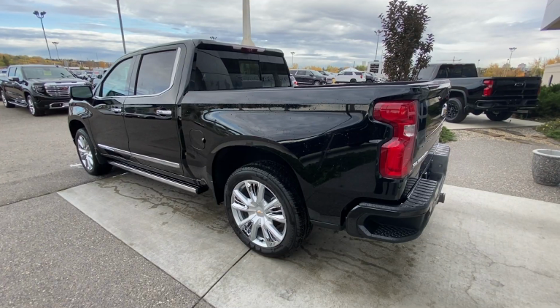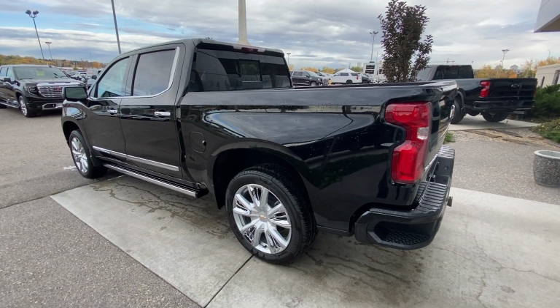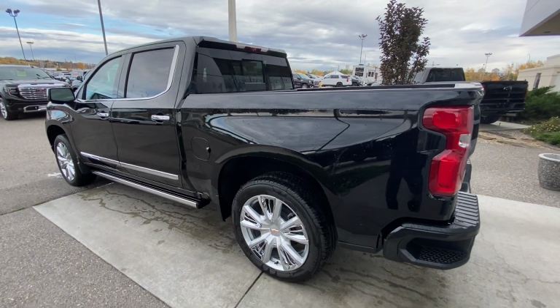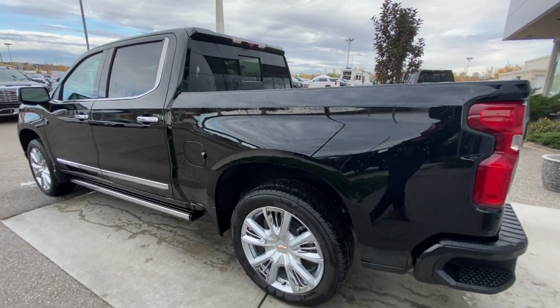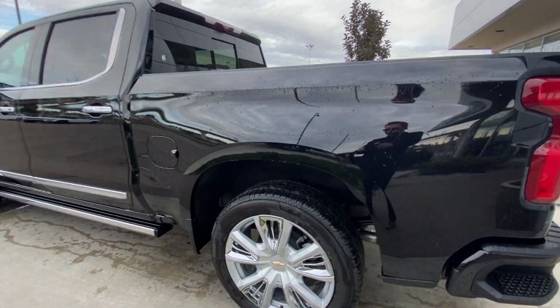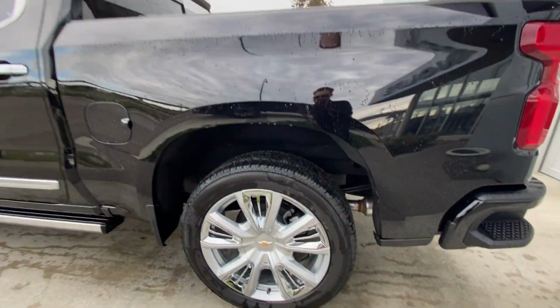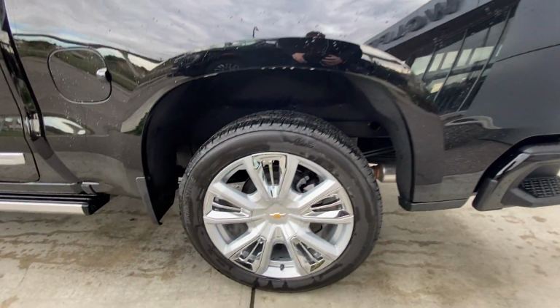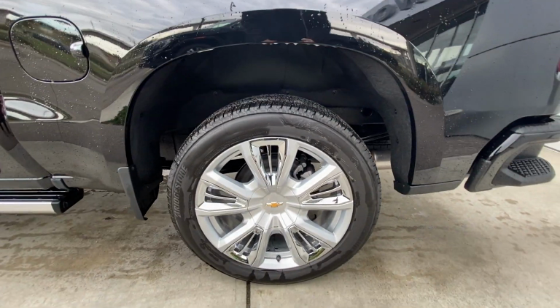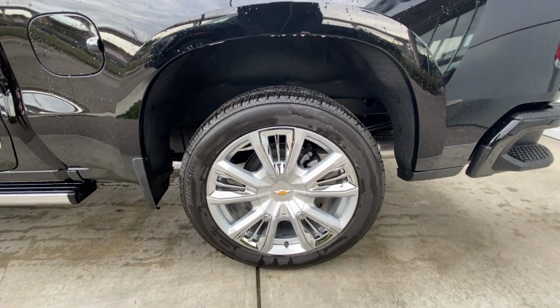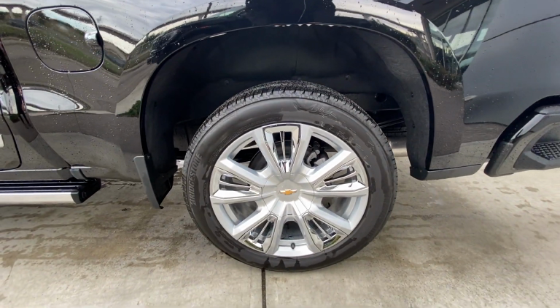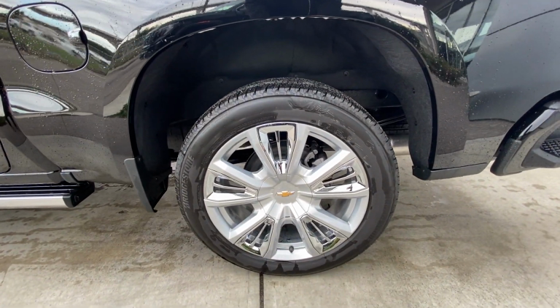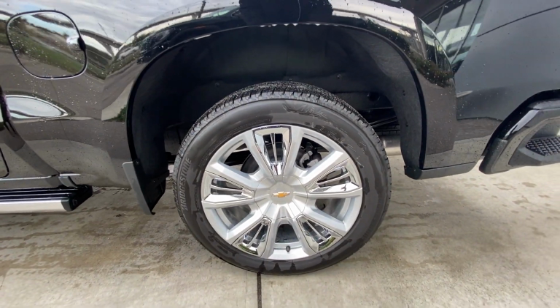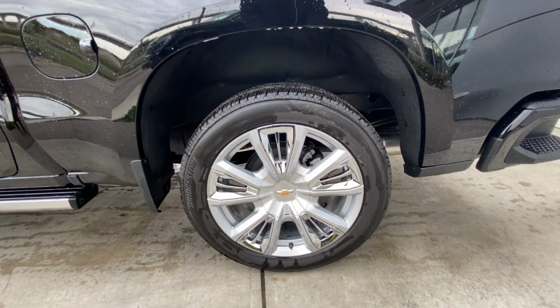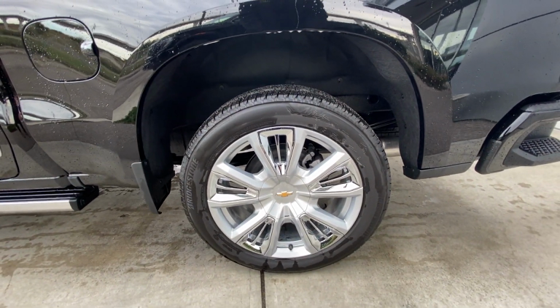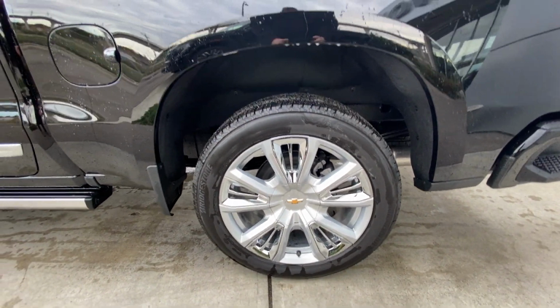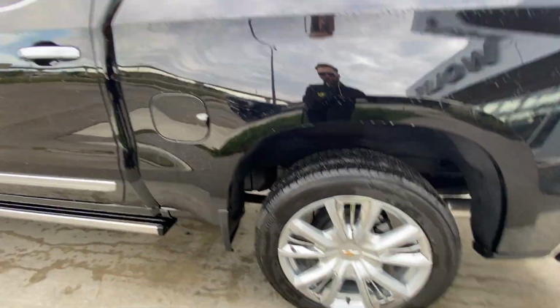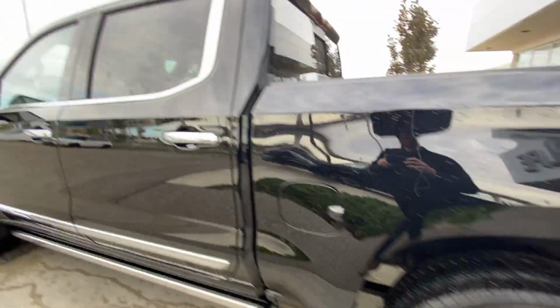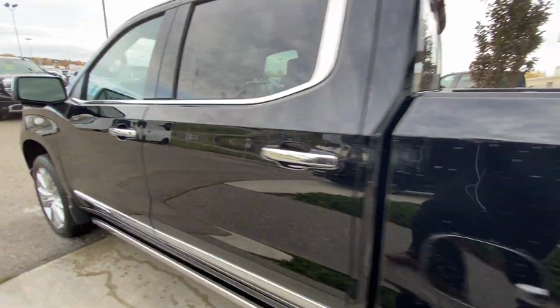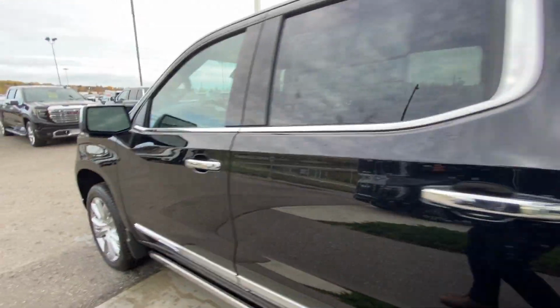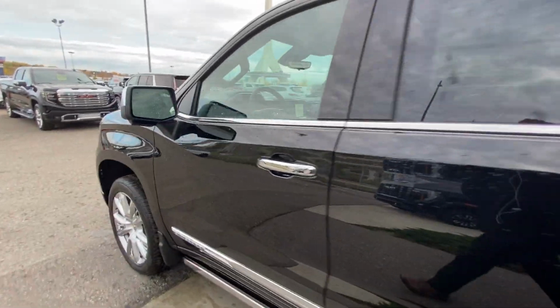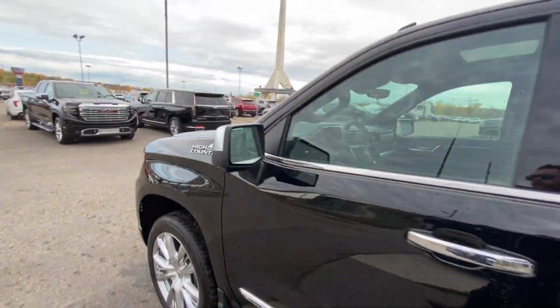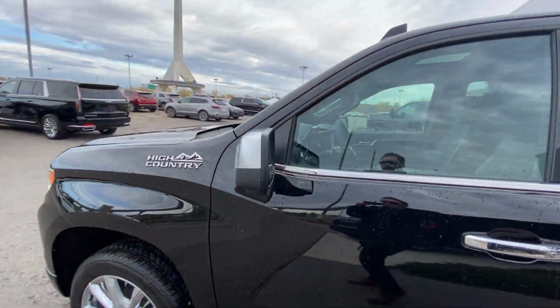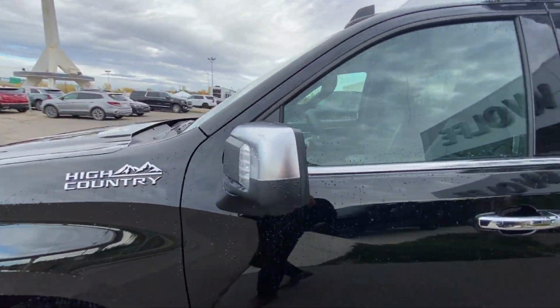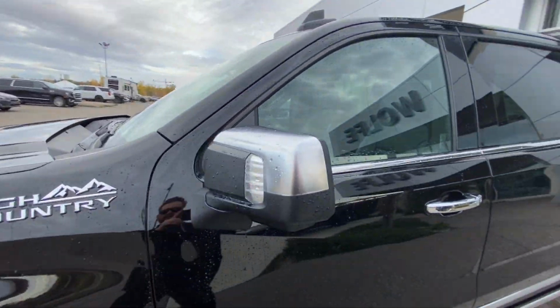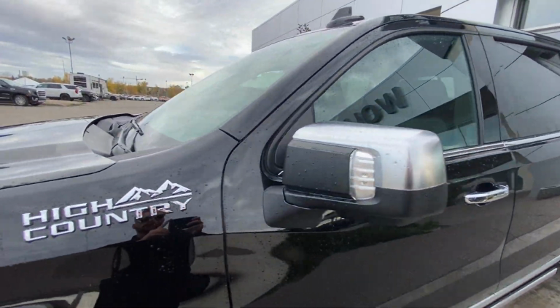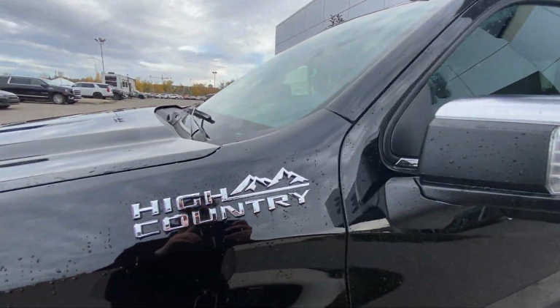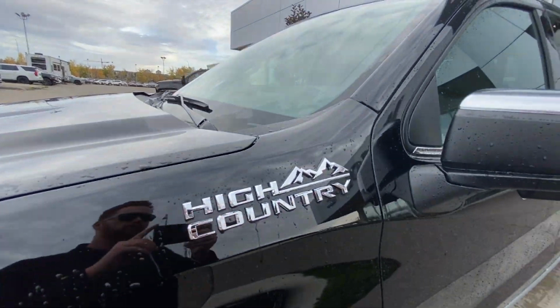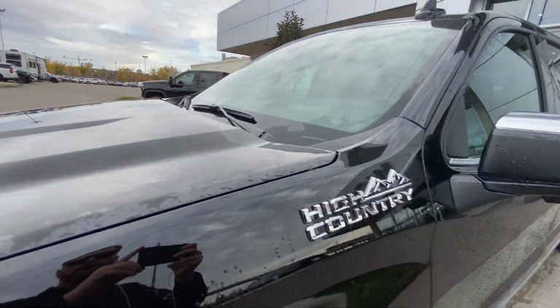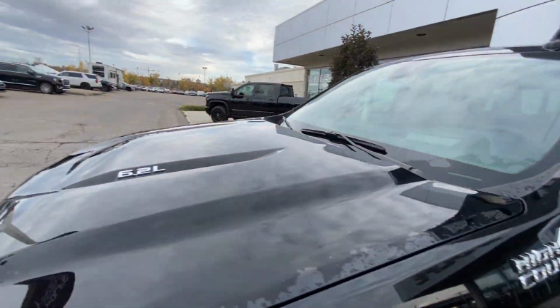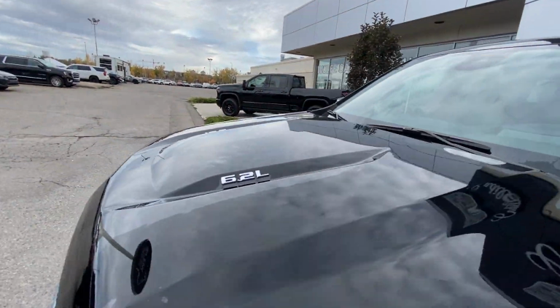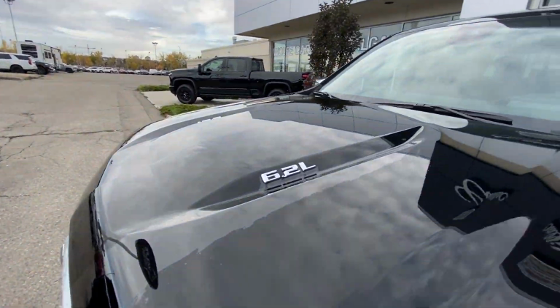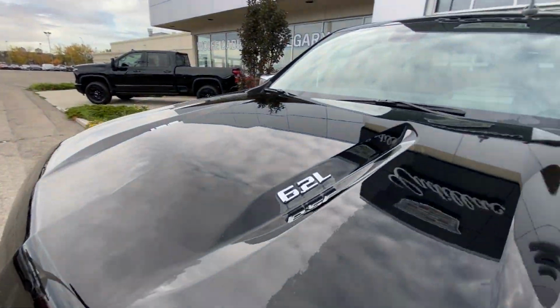Taking a look at the exterior of the High Country, starting off with the 22 inch painted aluminum wheels with chrome inserts paired up with Bridgestone Lenza tires. Moving right along we have chrome door handles, chrome capped mirrors with LEDs, High Country badges on the fenders, and 6.2L badges on the hood.